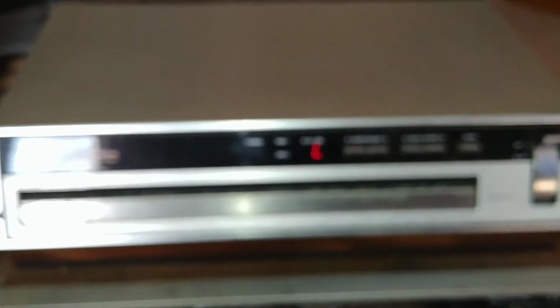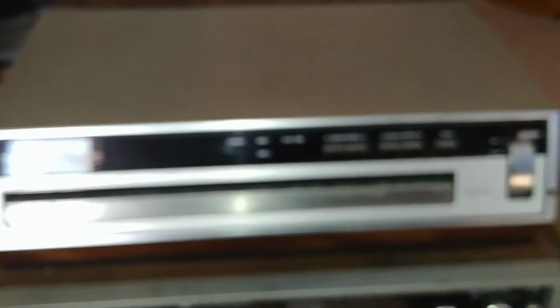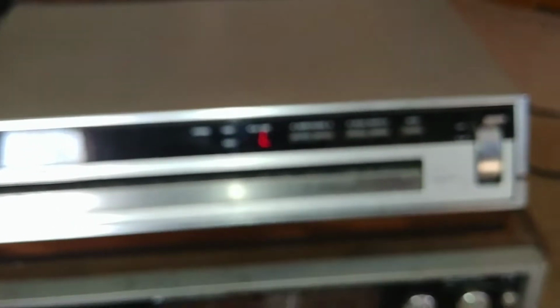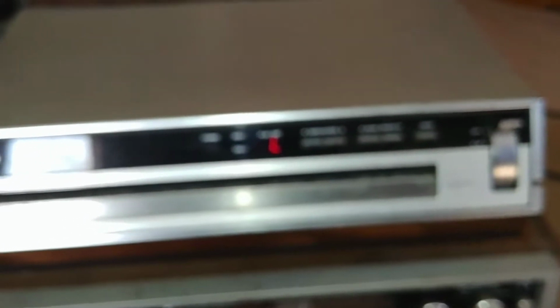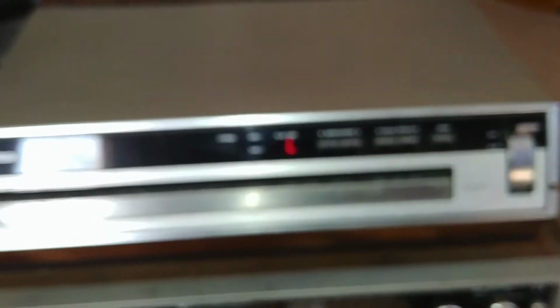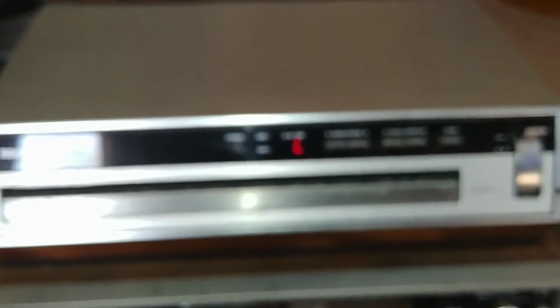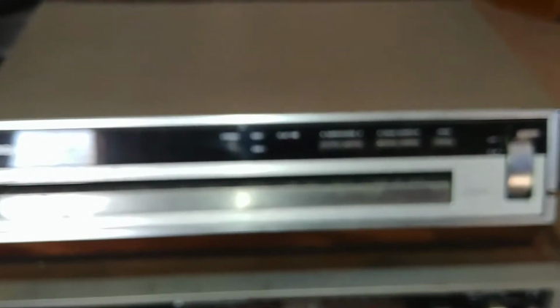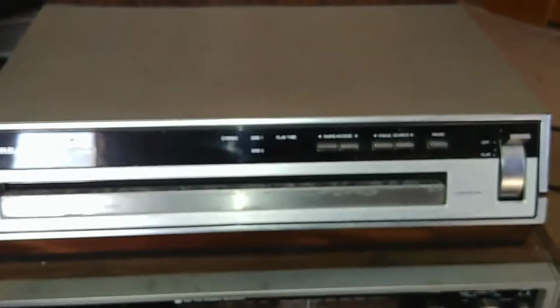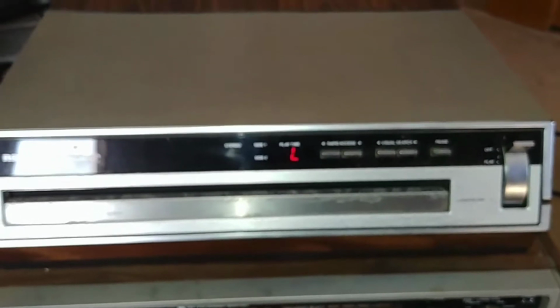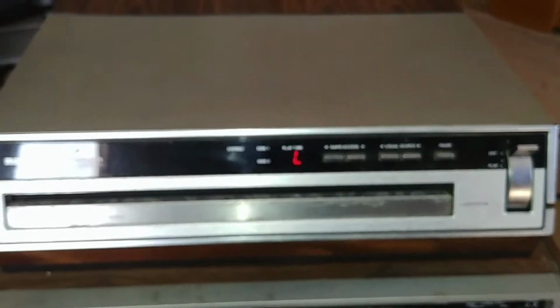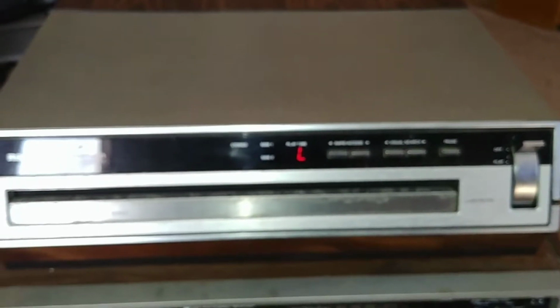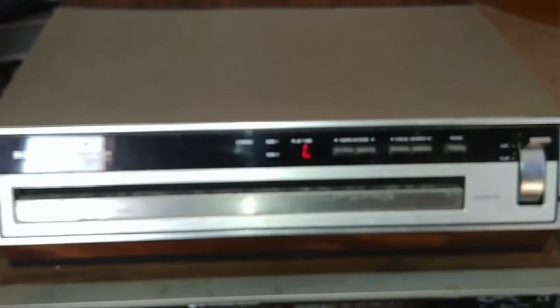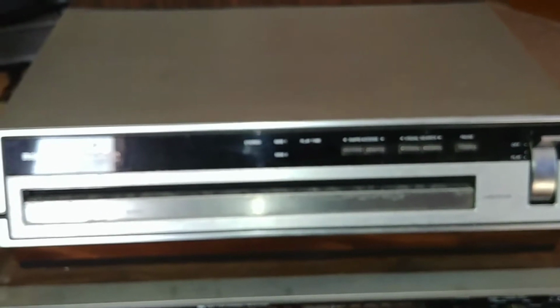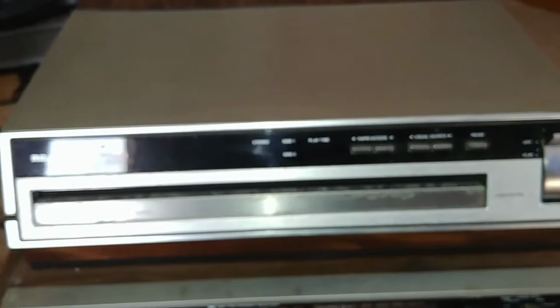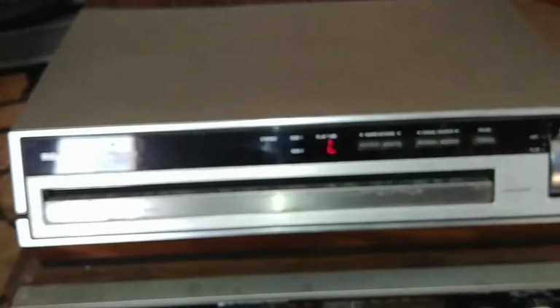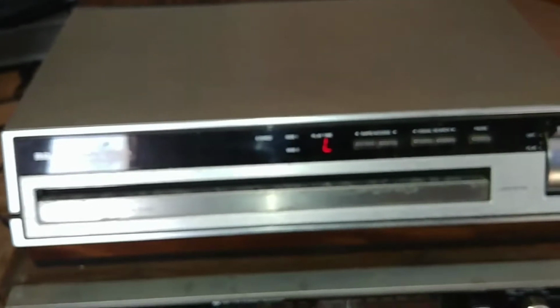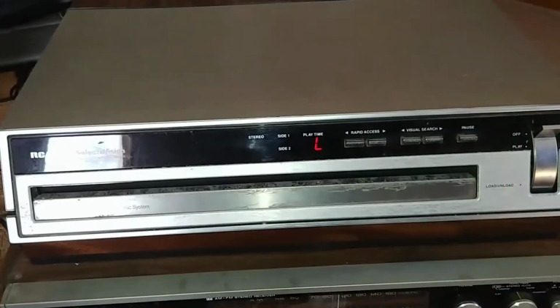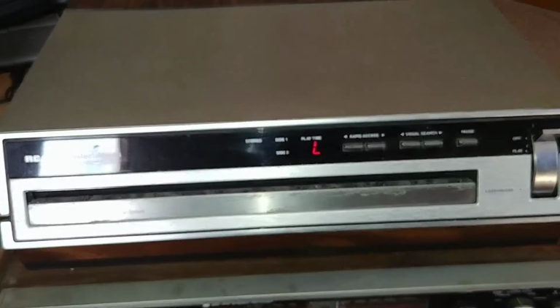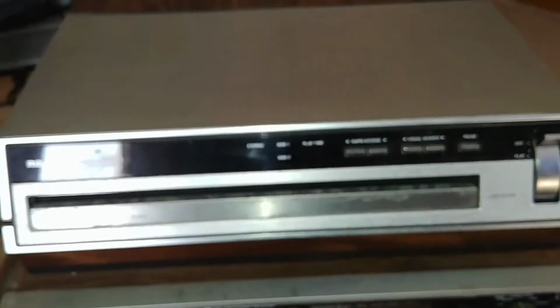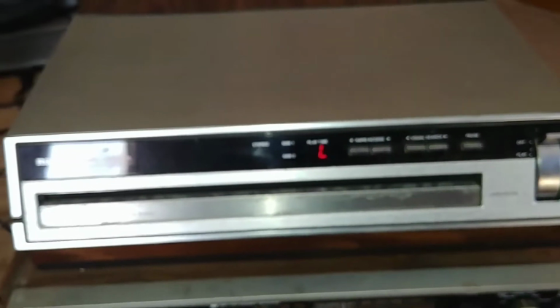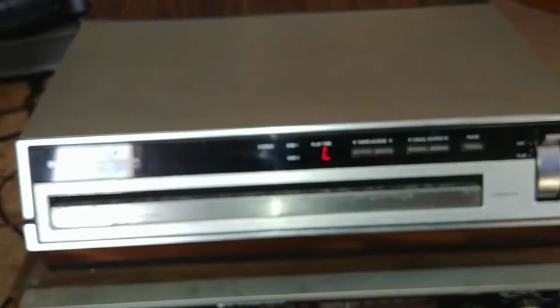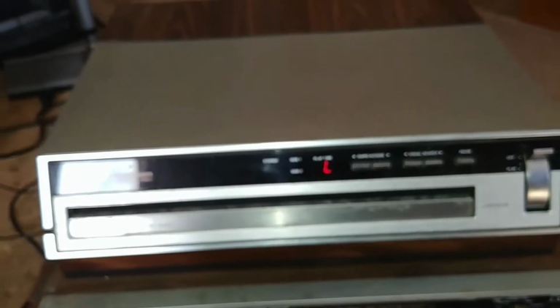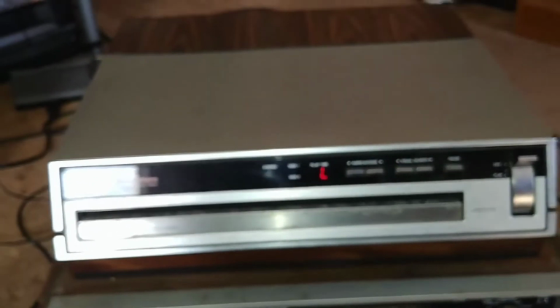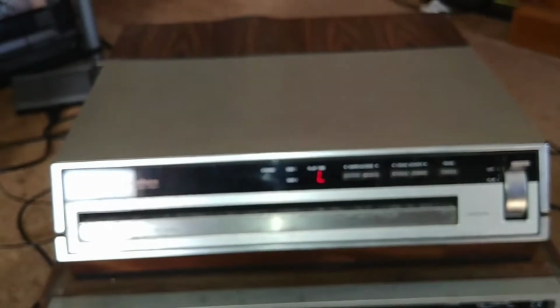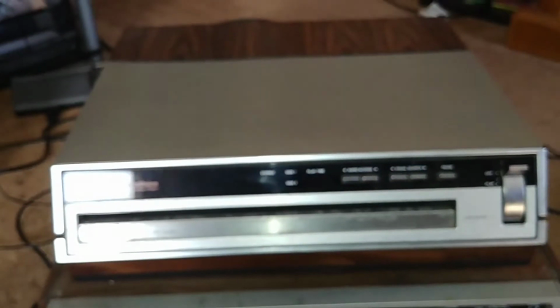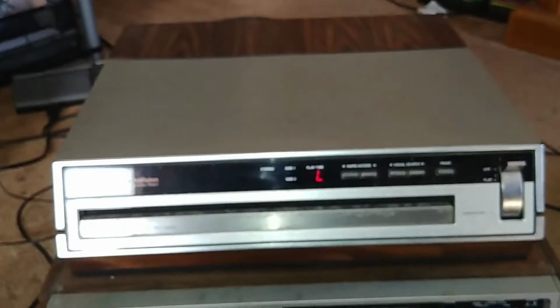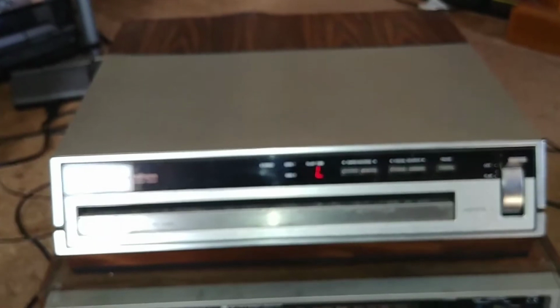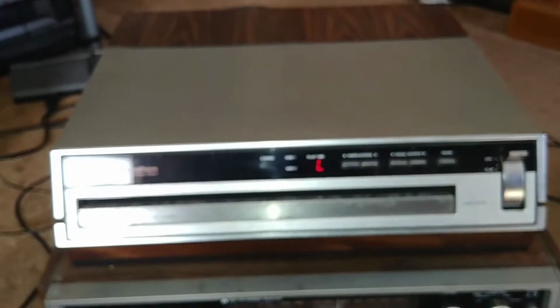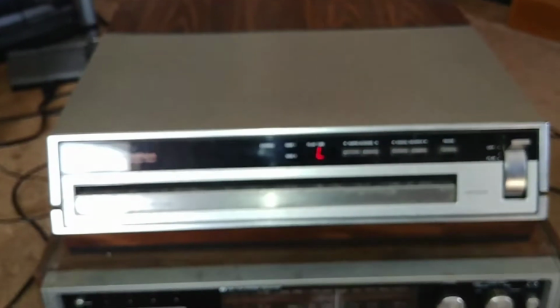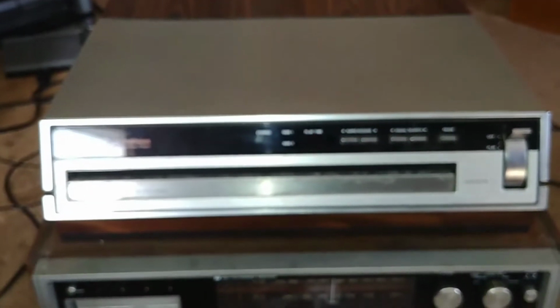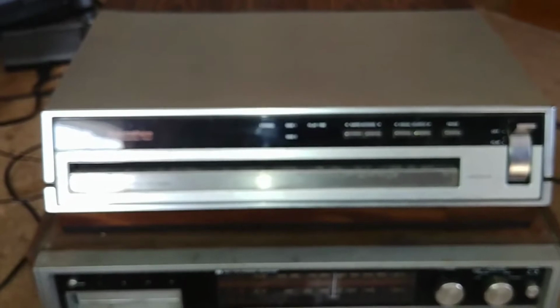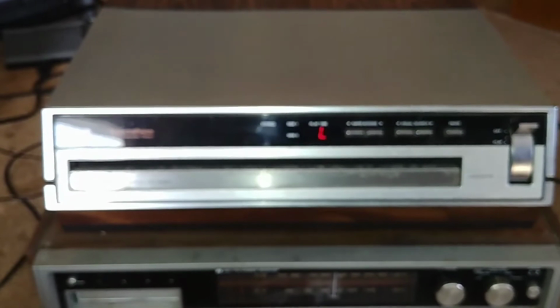It's flashing L — I don't know what it's doing. I don't have any video discs to test it with.